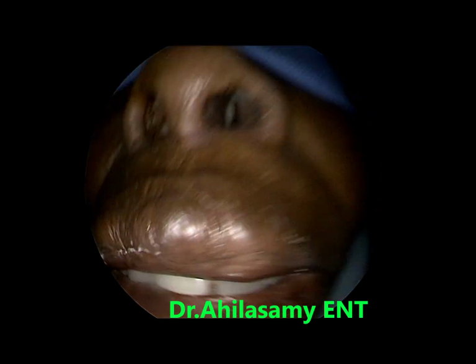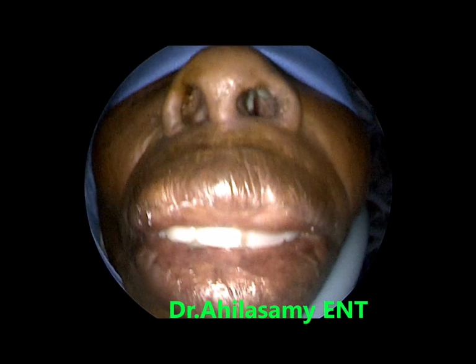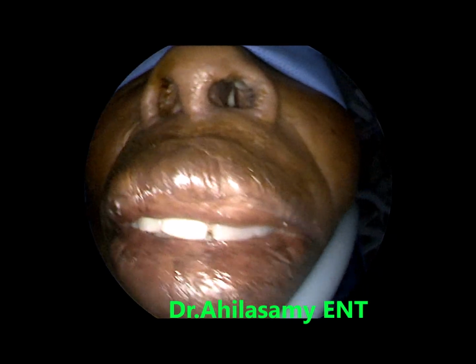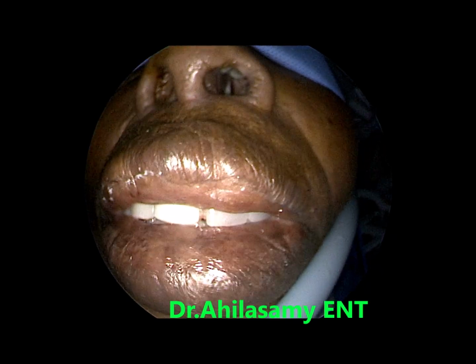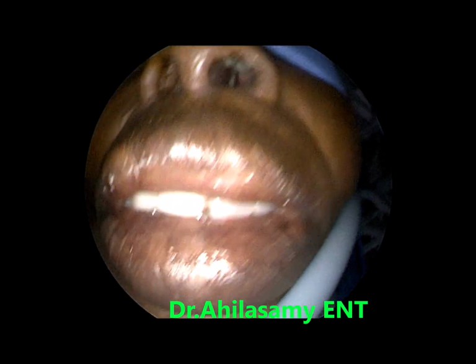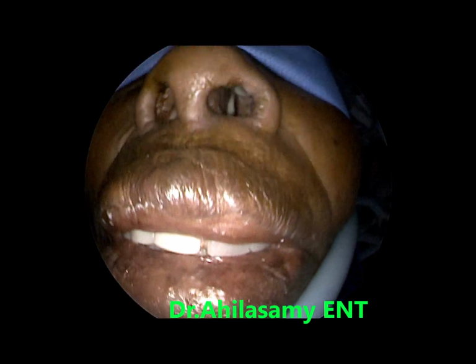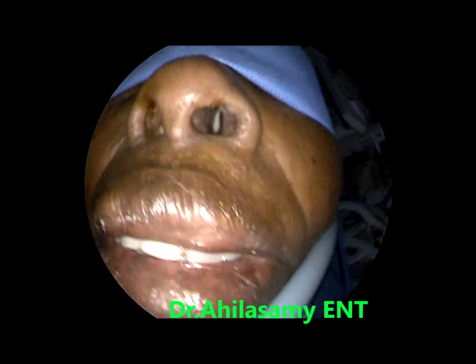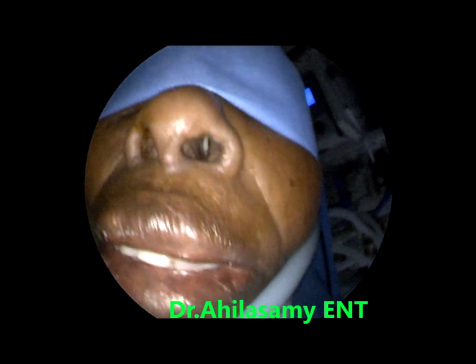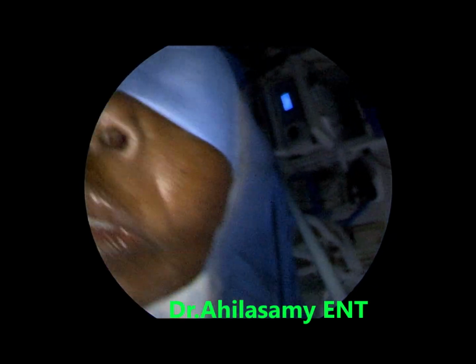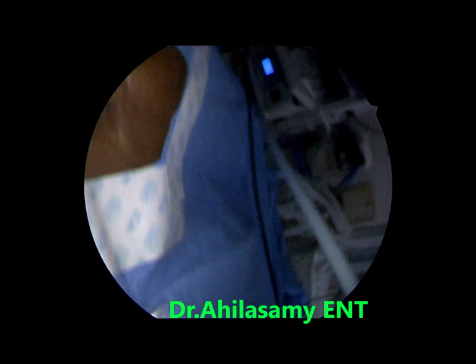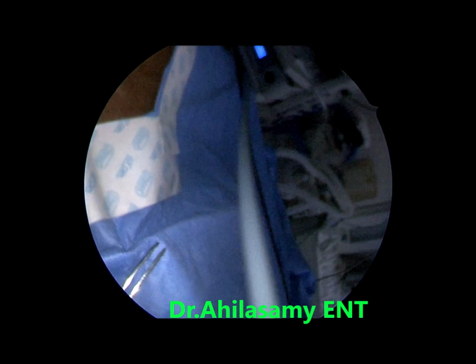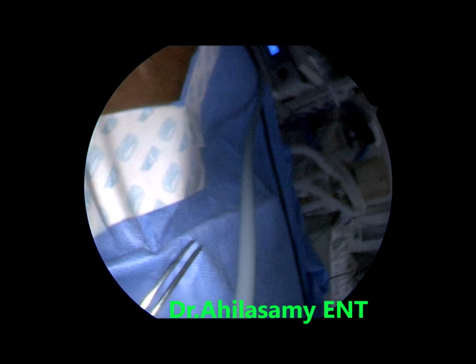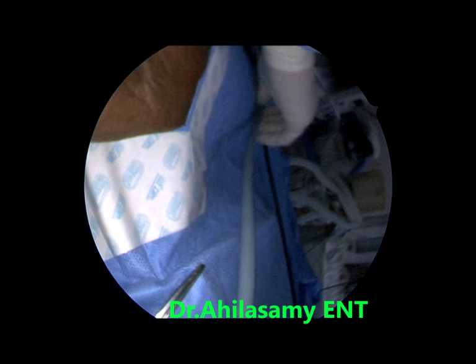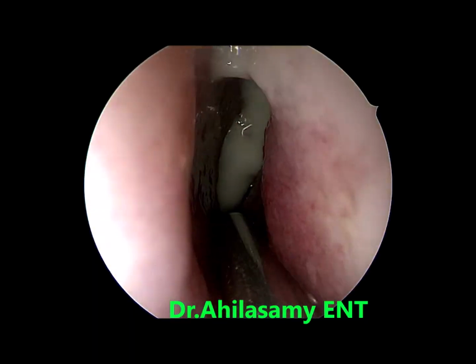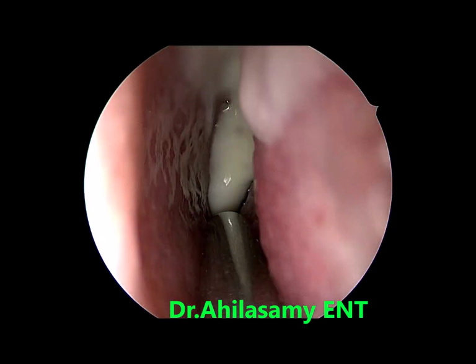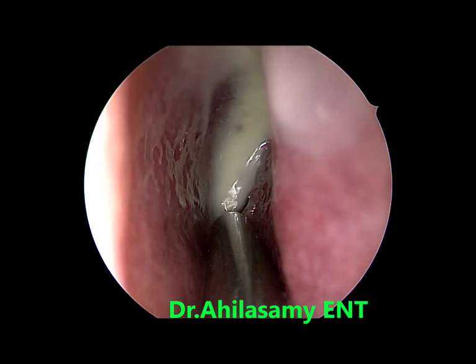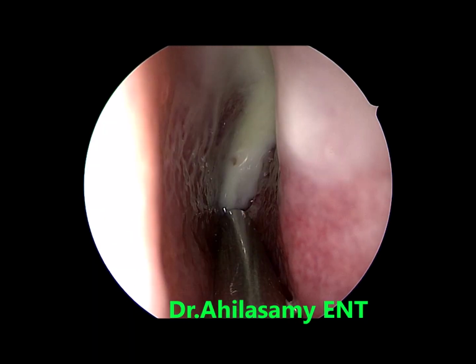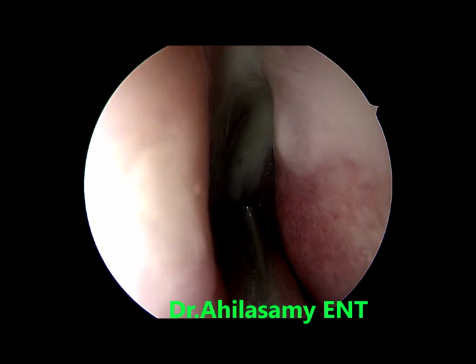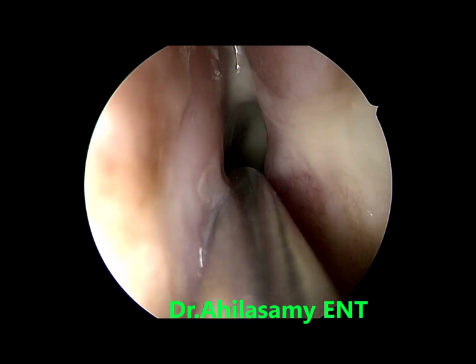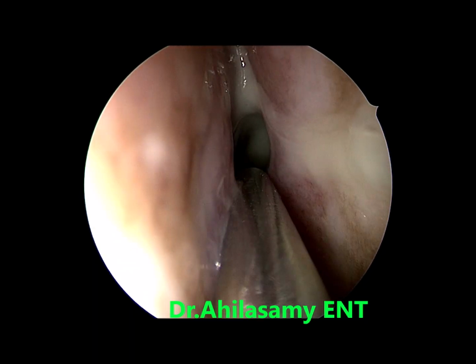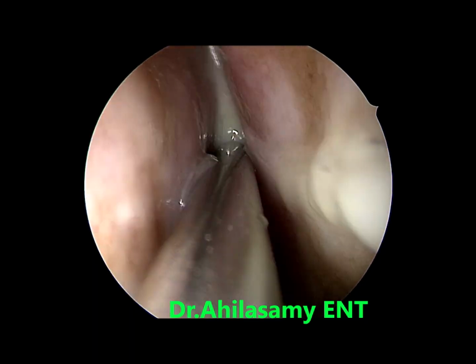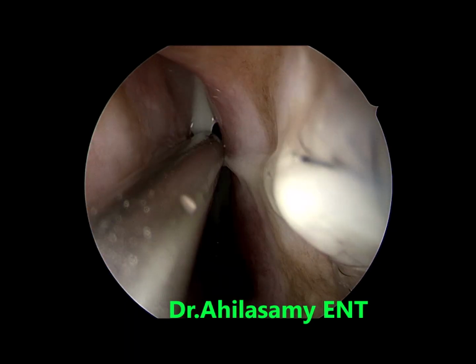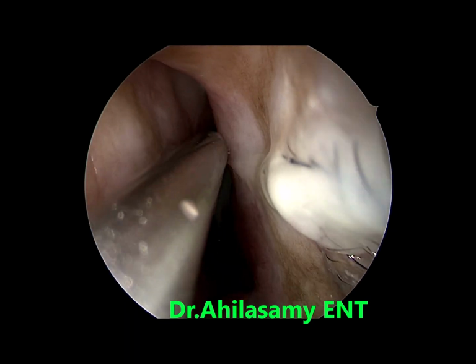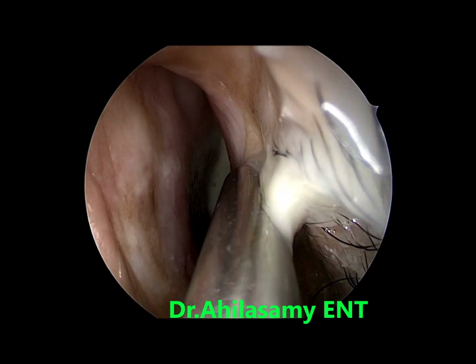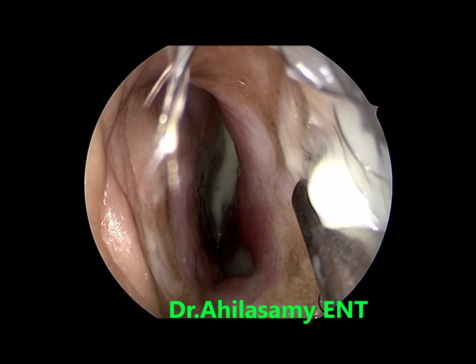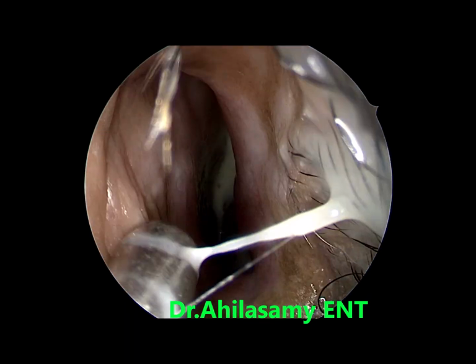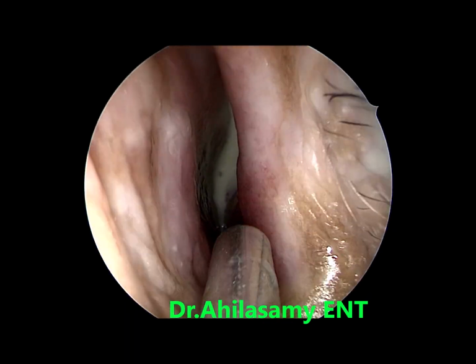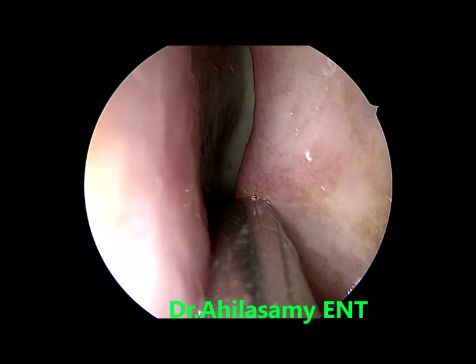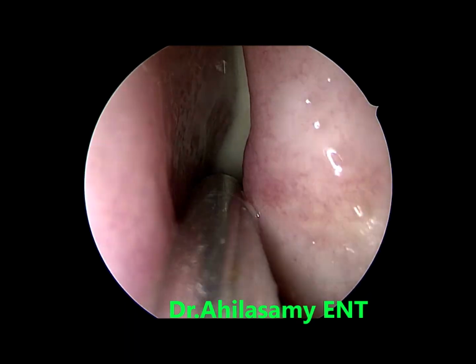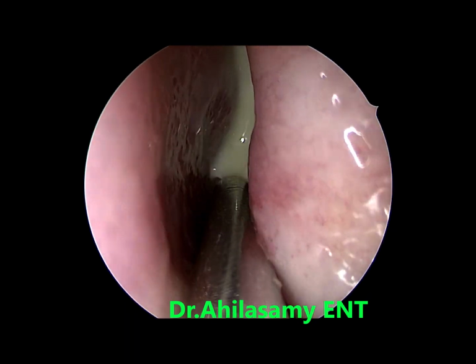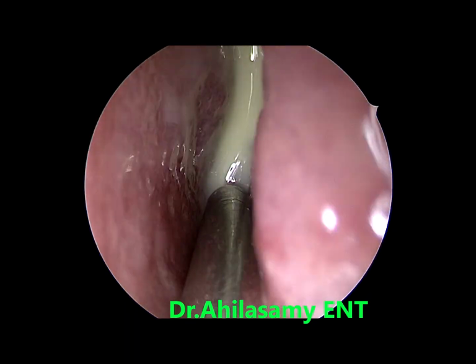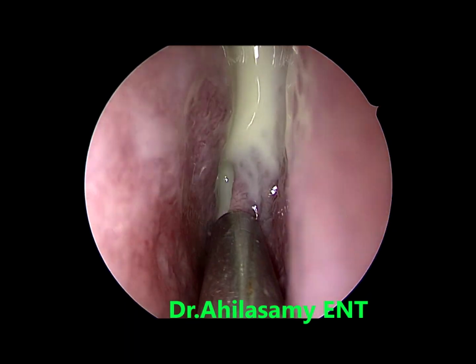Patient was taken under local anesthesia. I infiltrated the nasal cavity. Once applying suction, you can see the pouring of pus-like material.